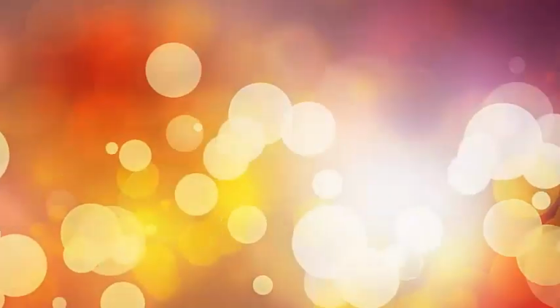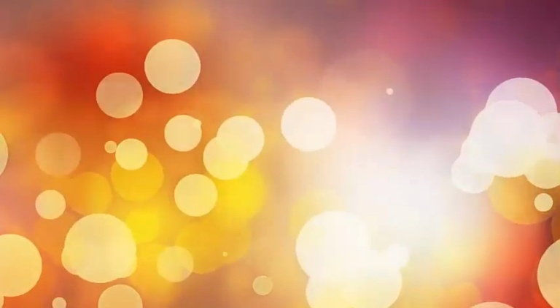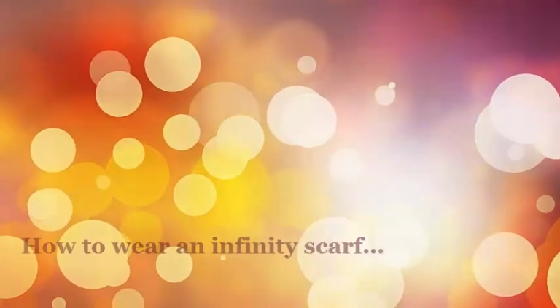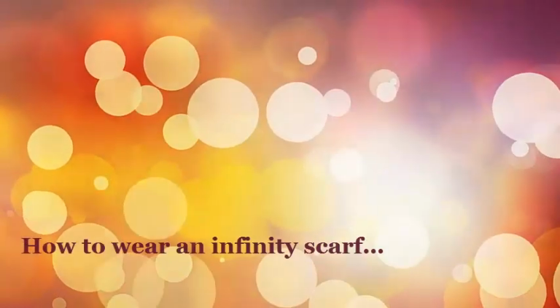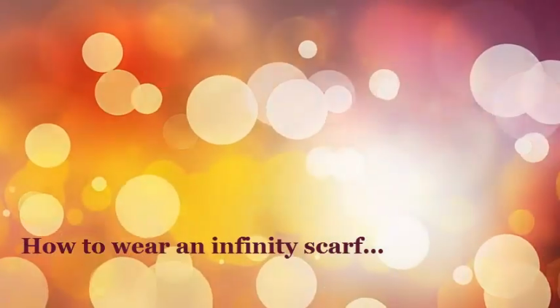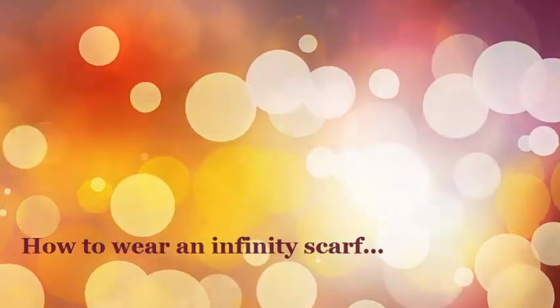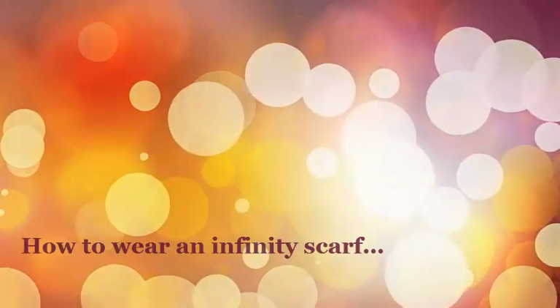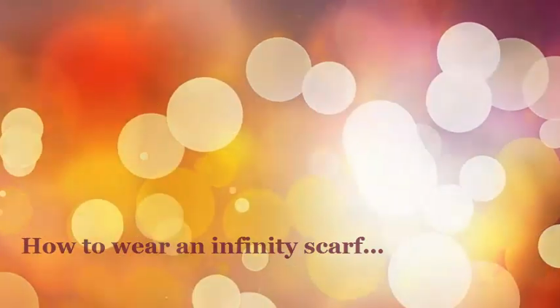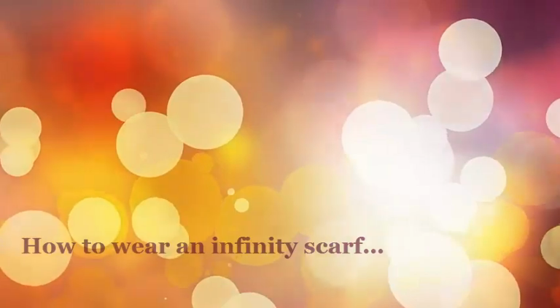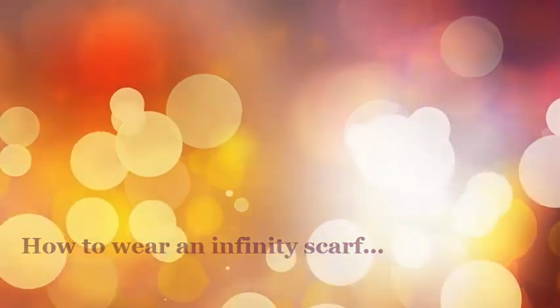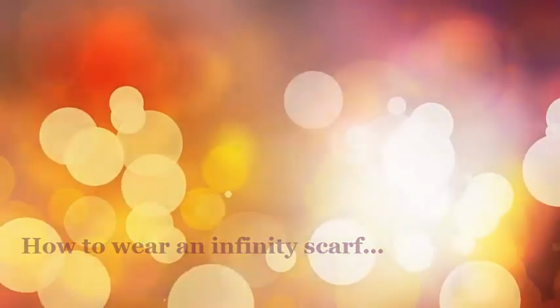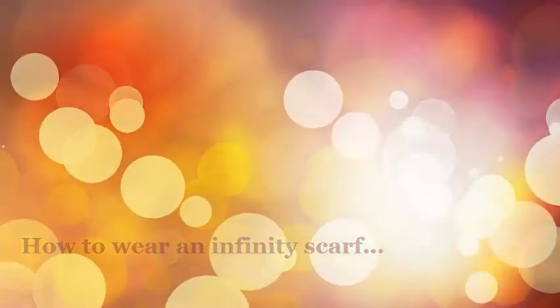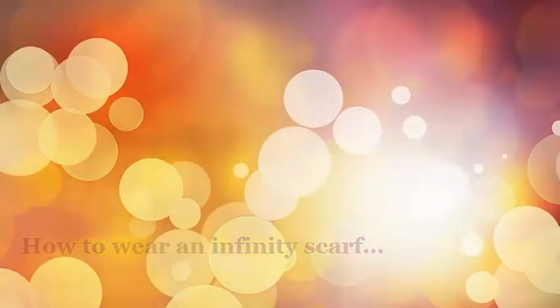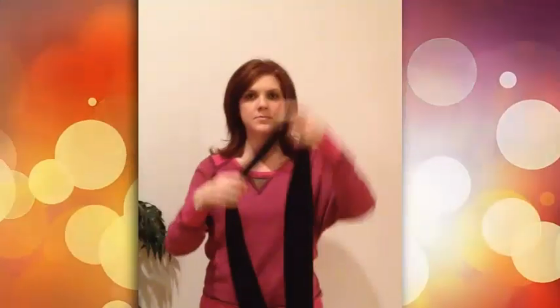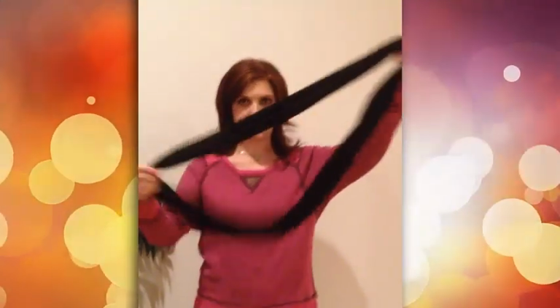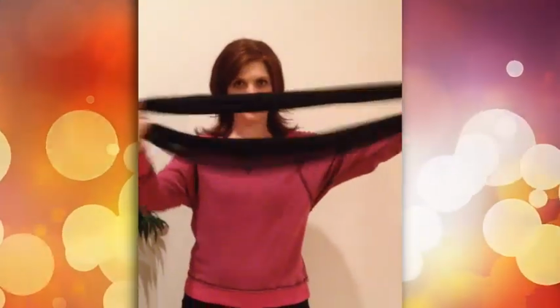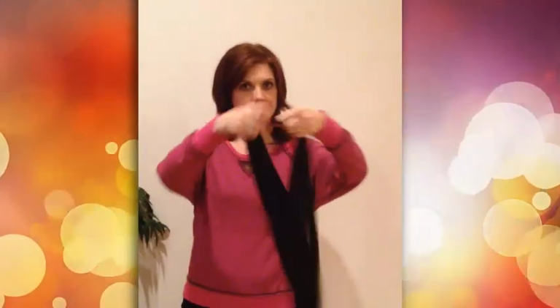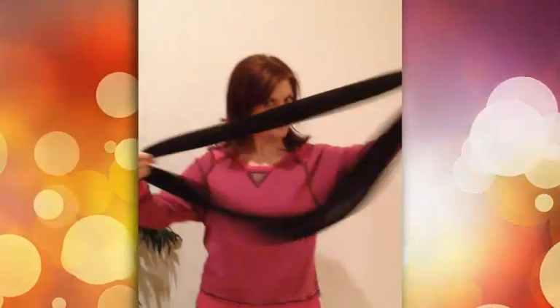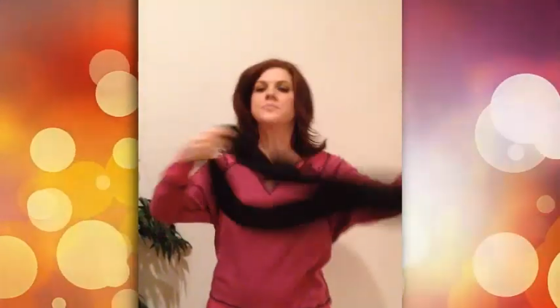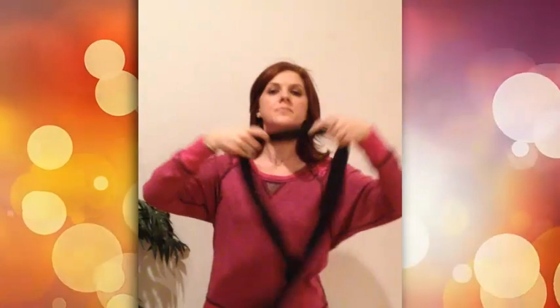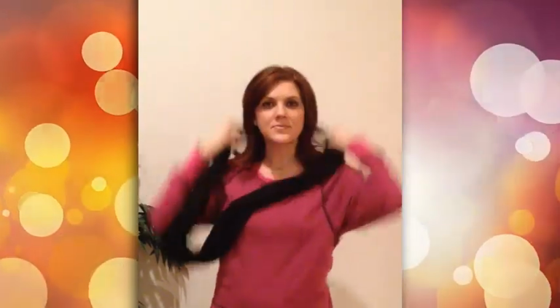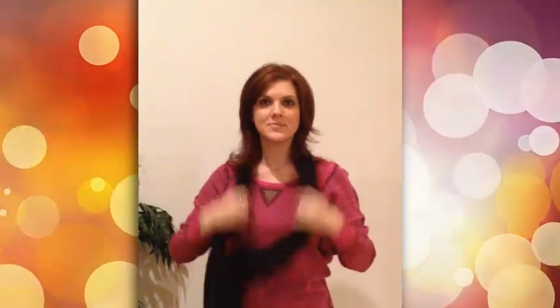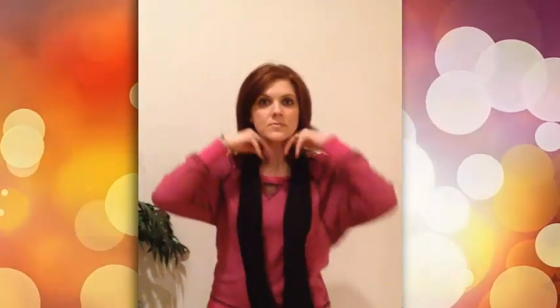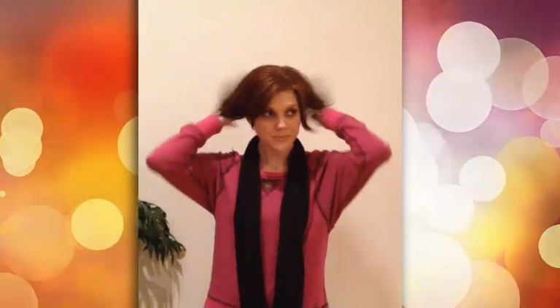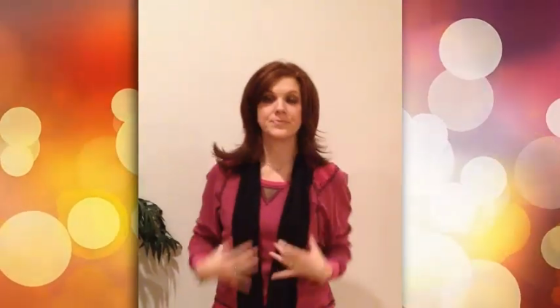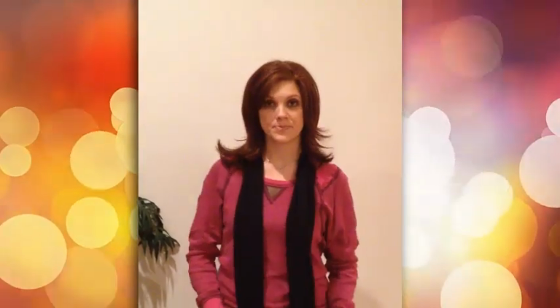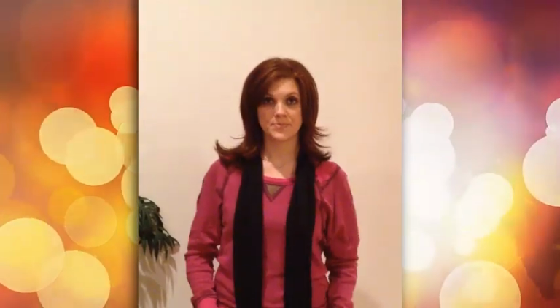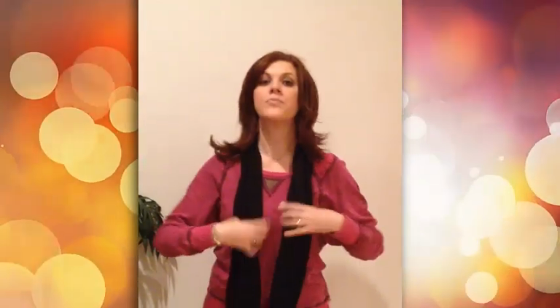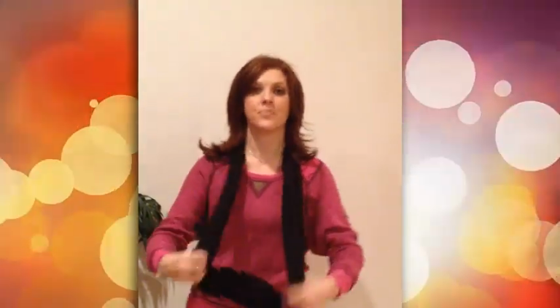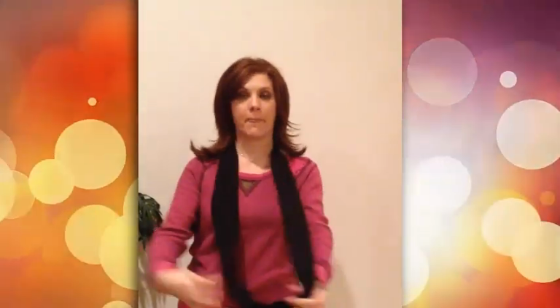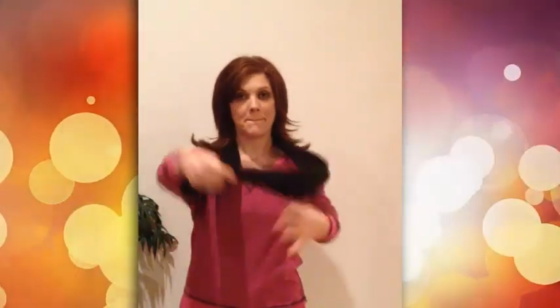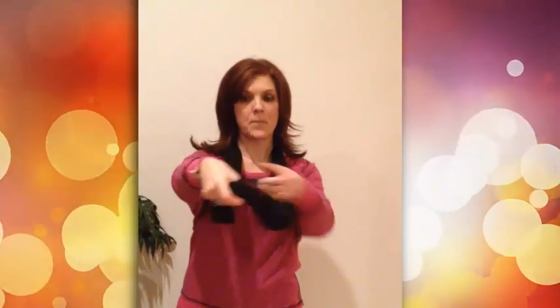In this infinity scarf tutorial you will learn how to wear an infinity scarf. They are so versatile and fun to wear and there's many ways. First, you can just wrap it around your neck and wear it just hanging down straight.